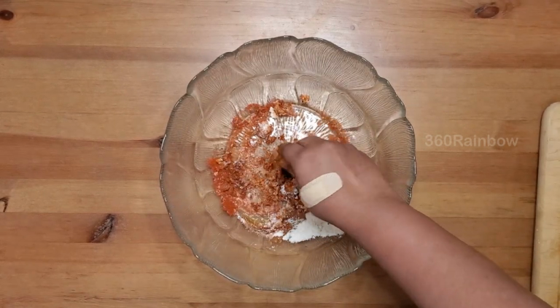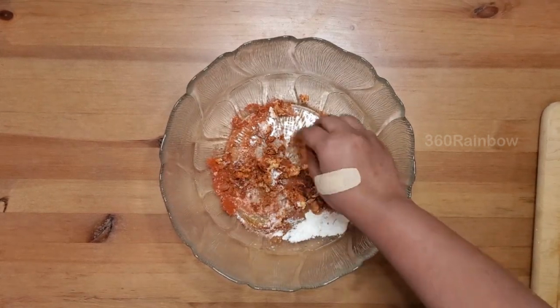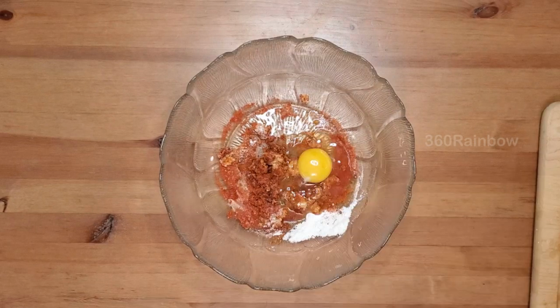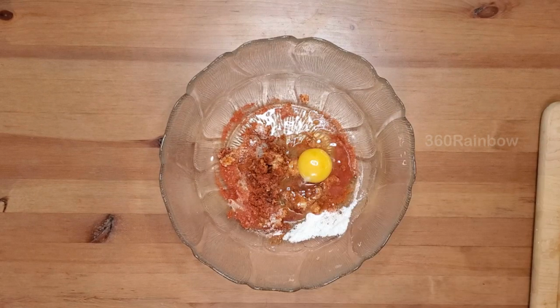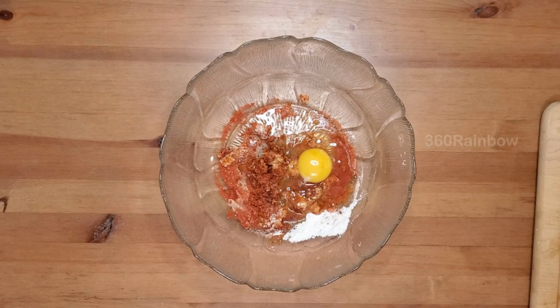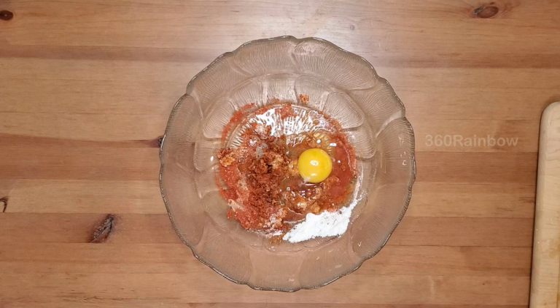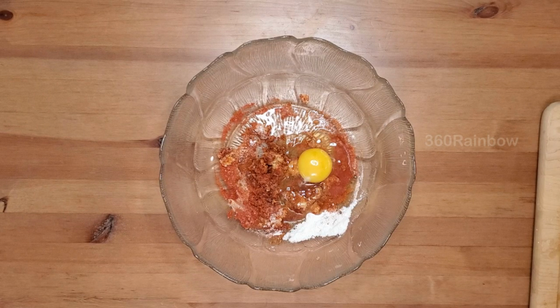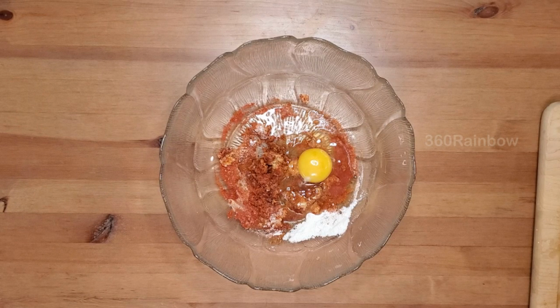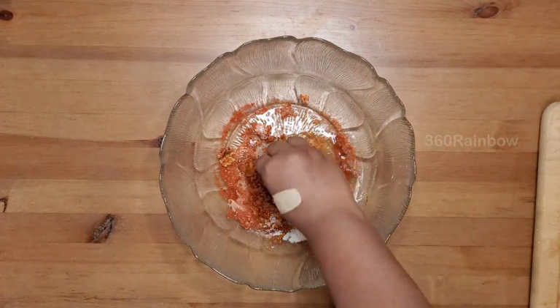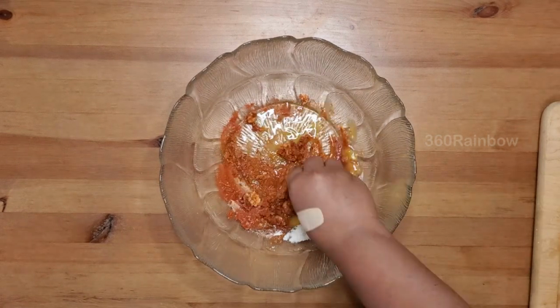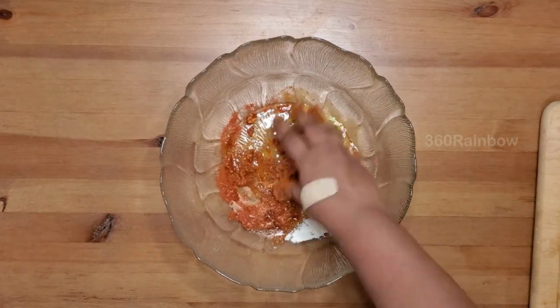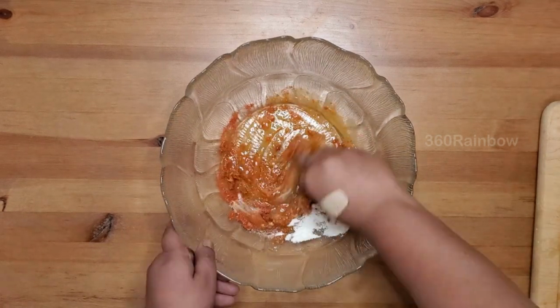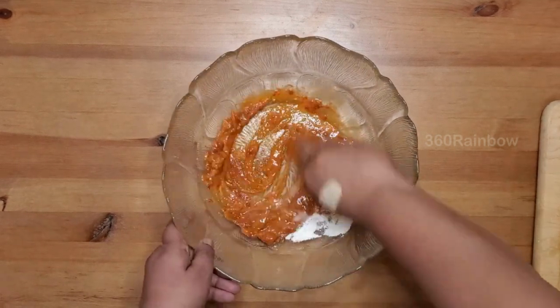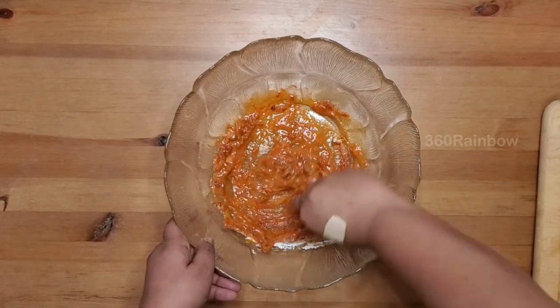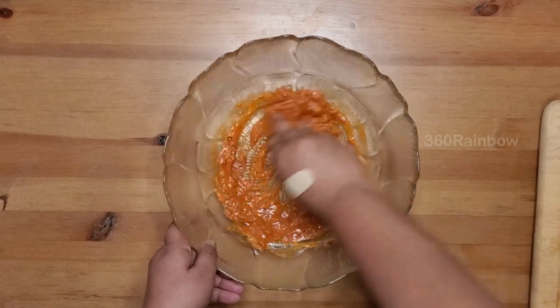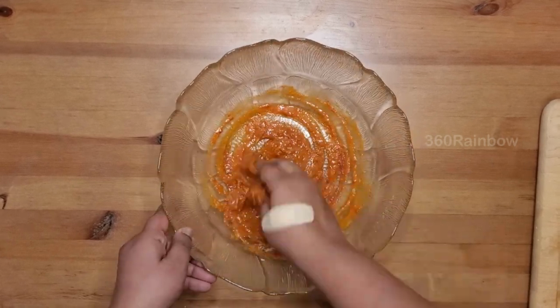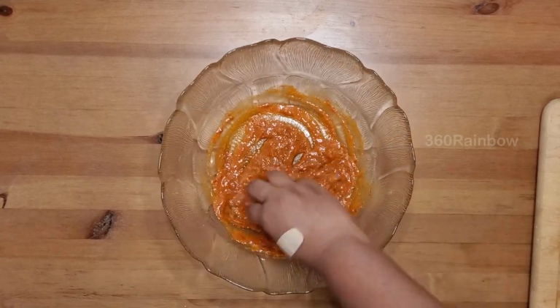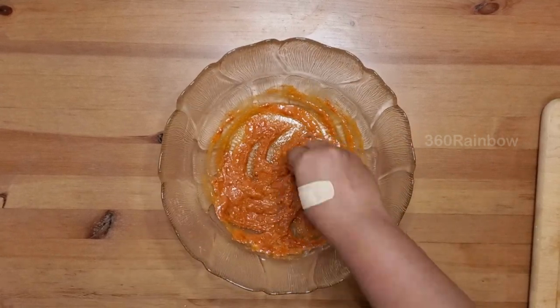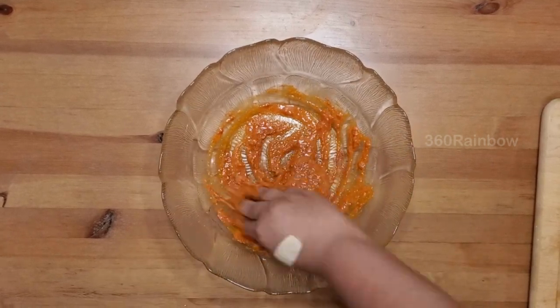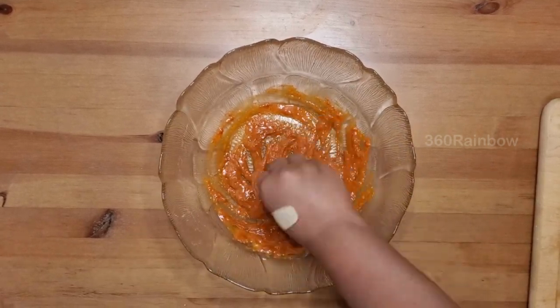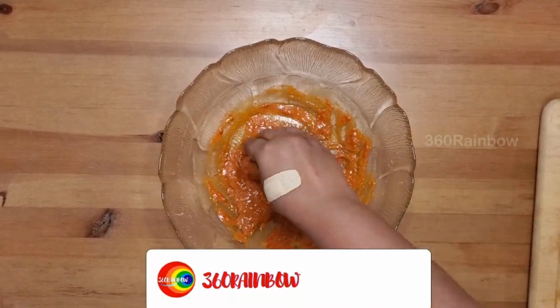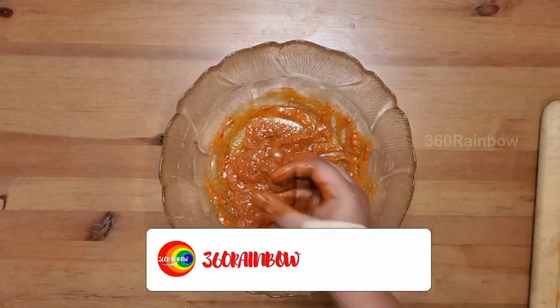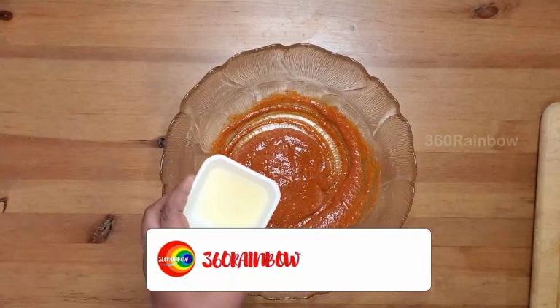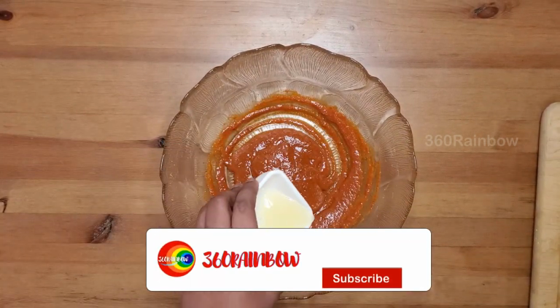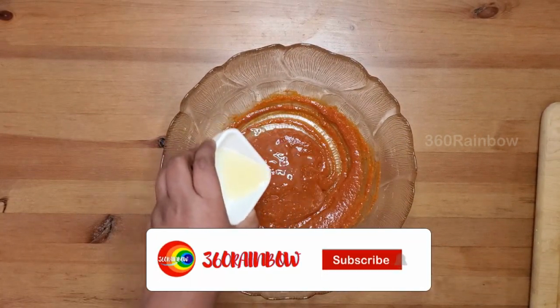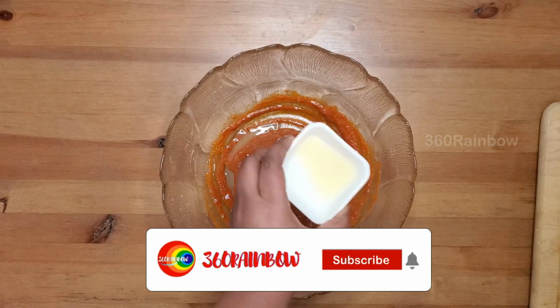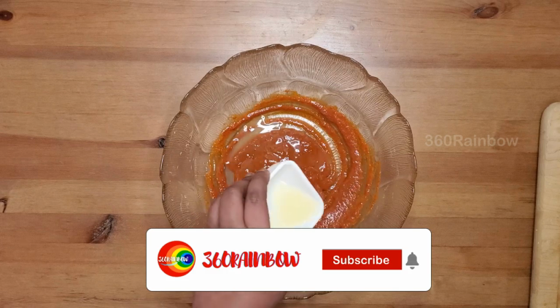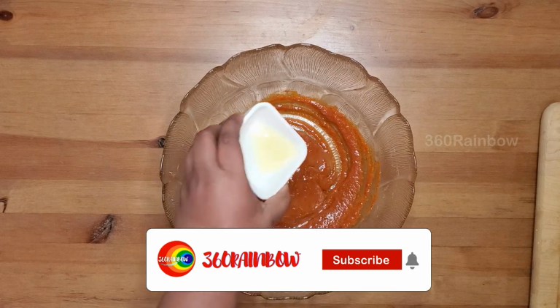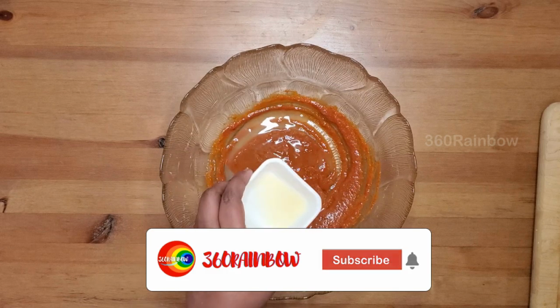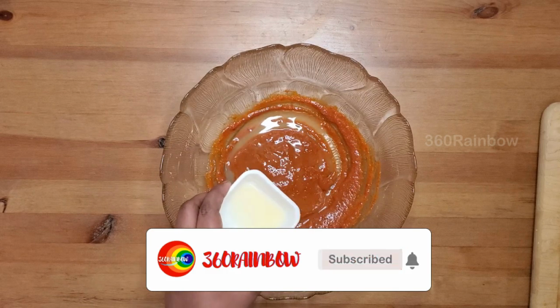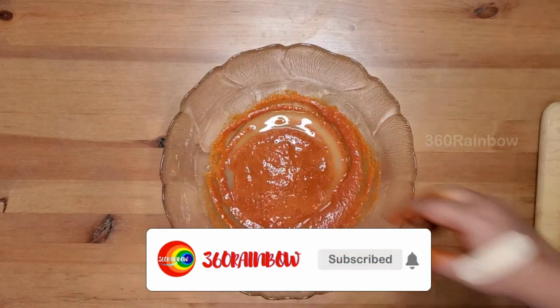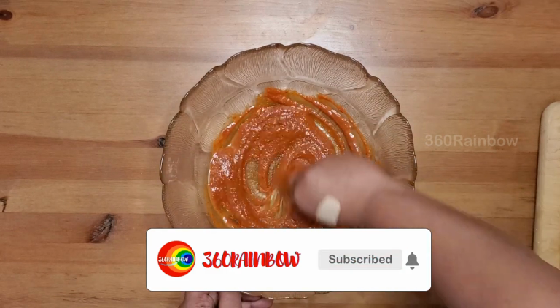Along with these, add one broken egg and blend them well. Finally add just a teaspoon of lemon juice — I'm going to save the rest for the rice.